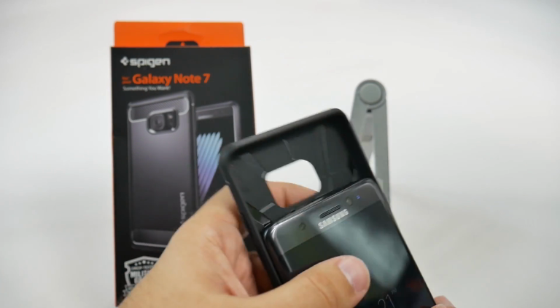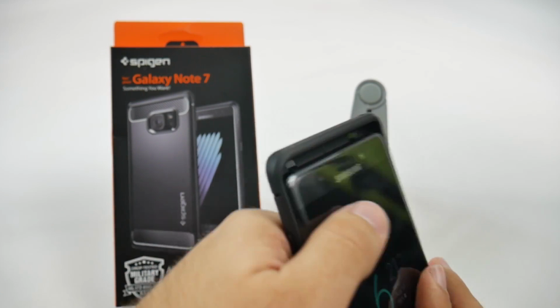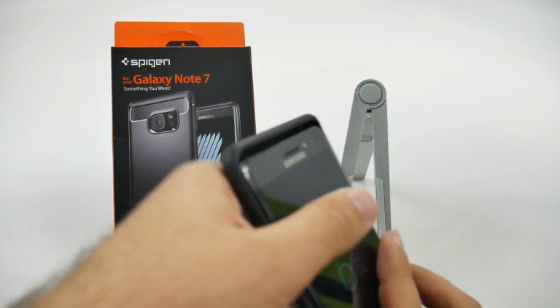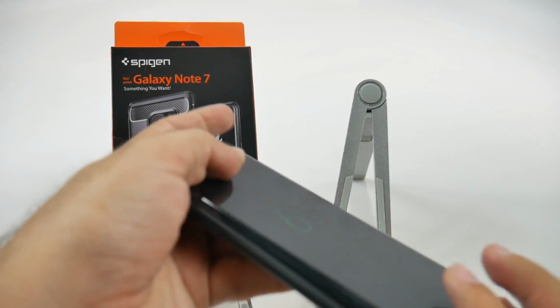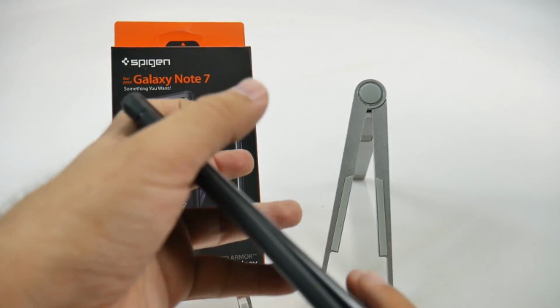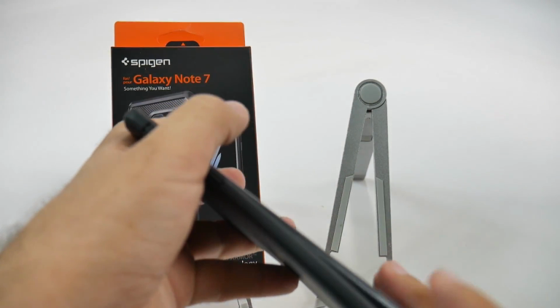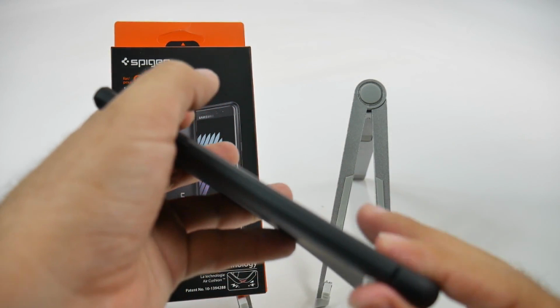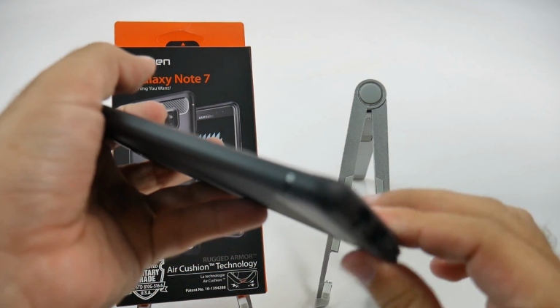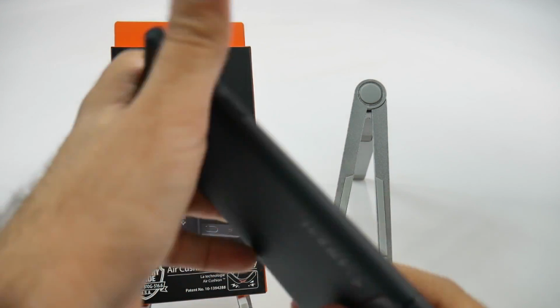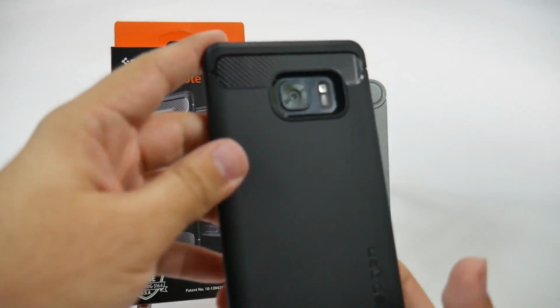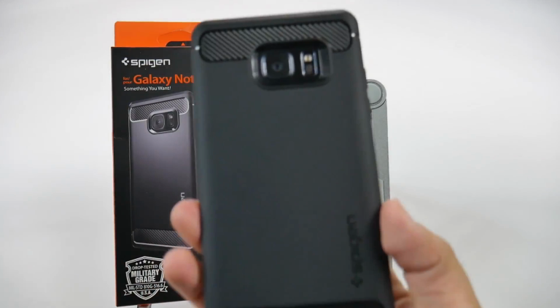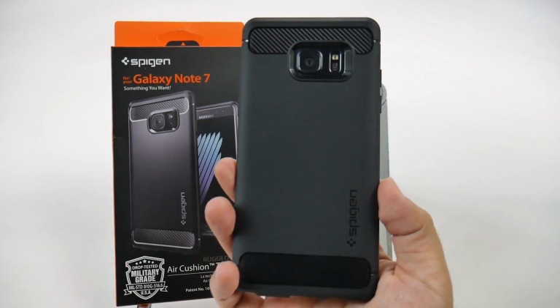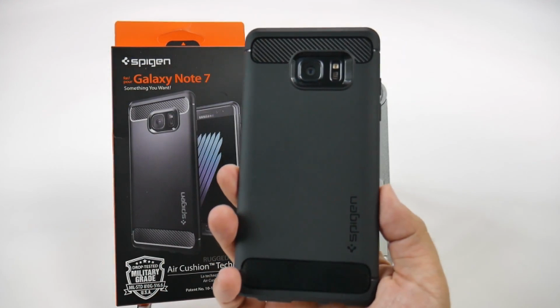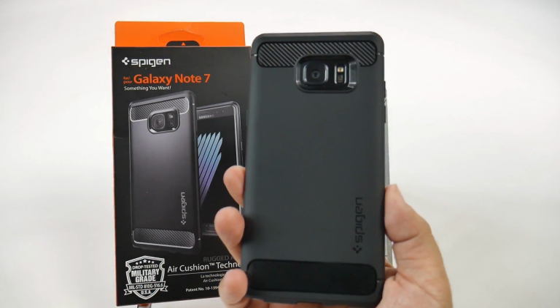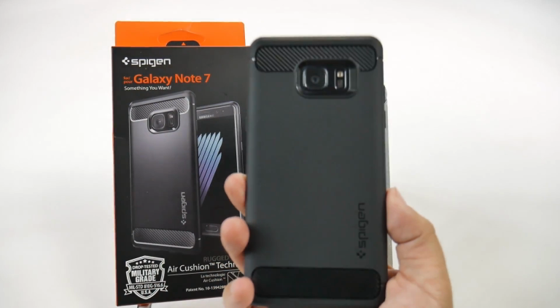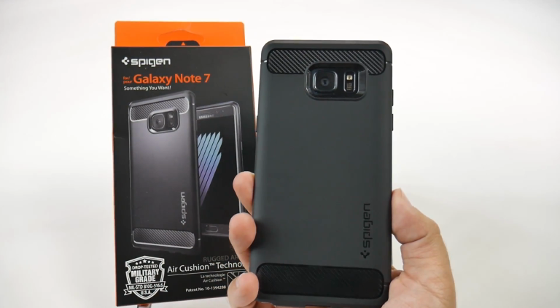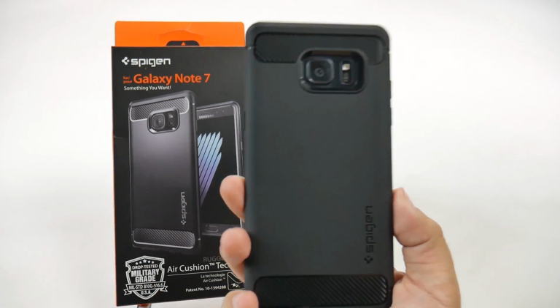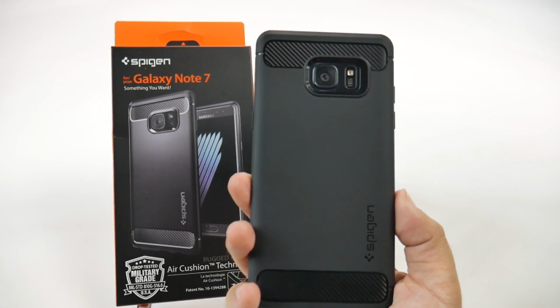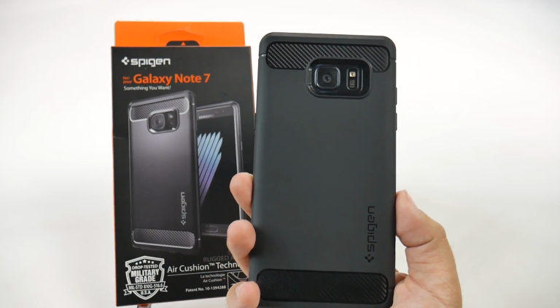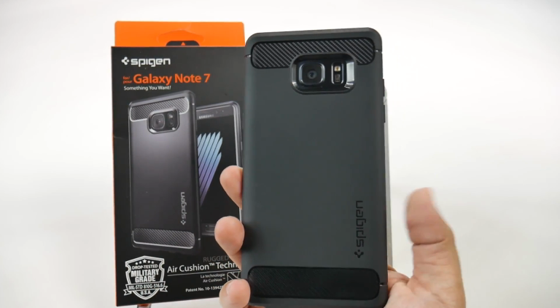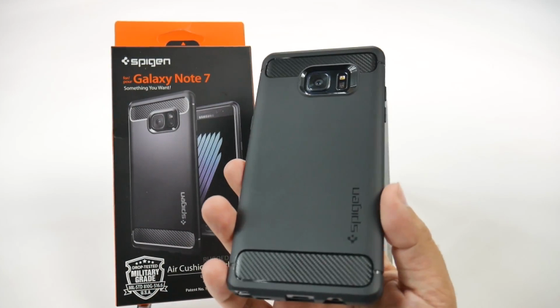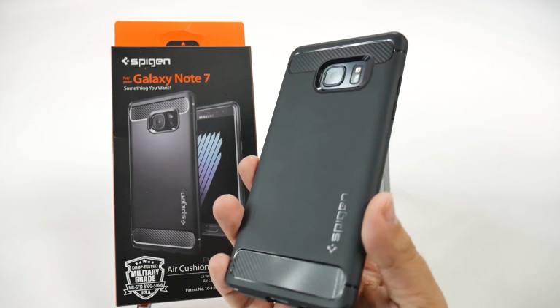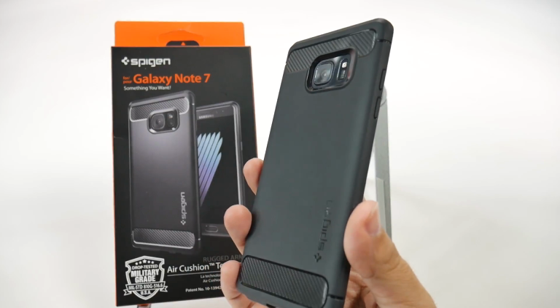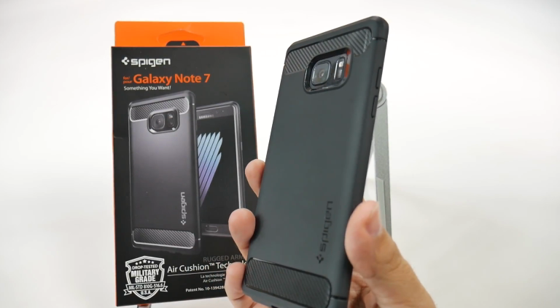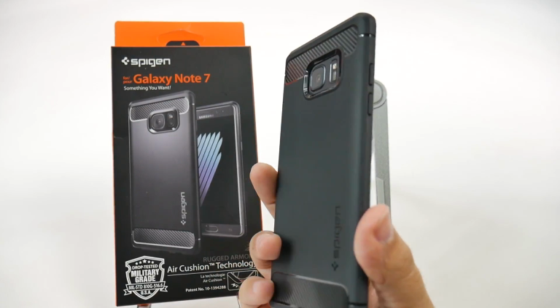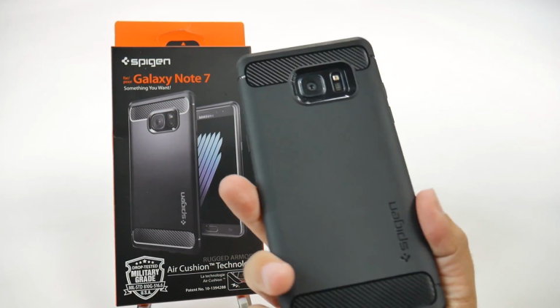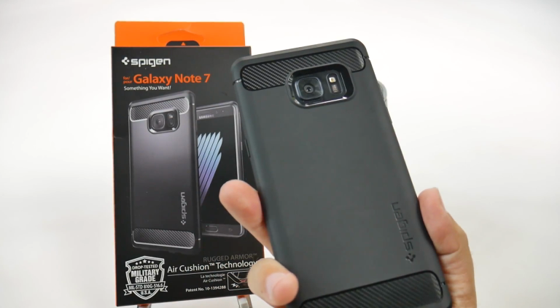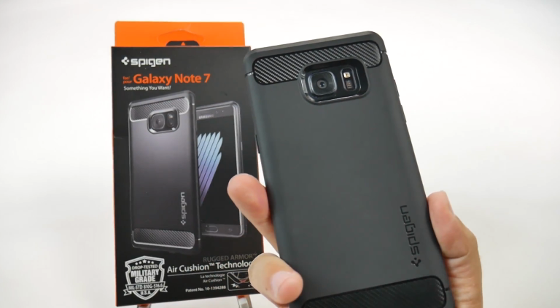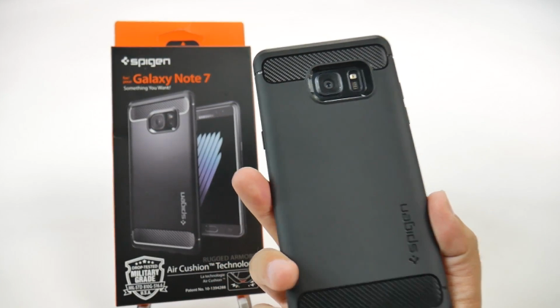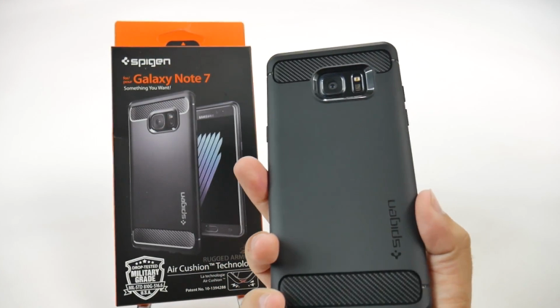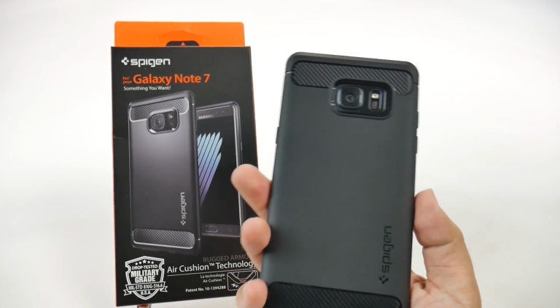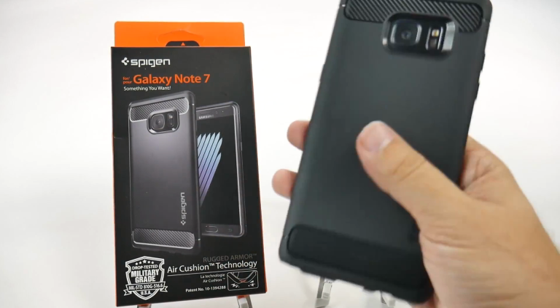There are plenty of cases from other manufacturers that I feel would be more durable, but if you want a minimalistic case, you're not afraid of dropping it, and you want its slim profile just giving you a better grip, then that's why you should get this case.